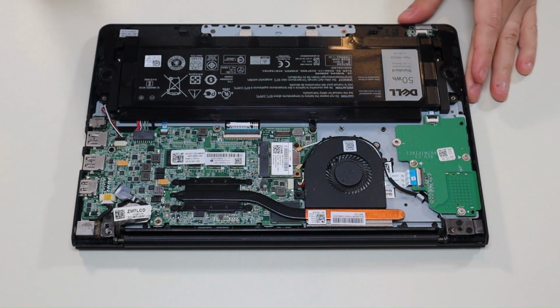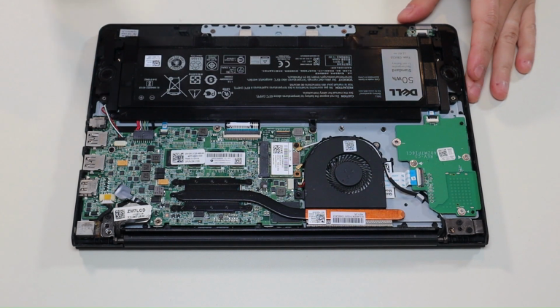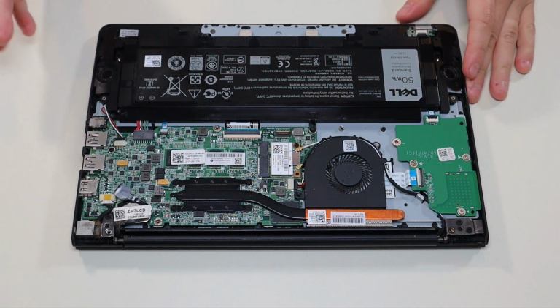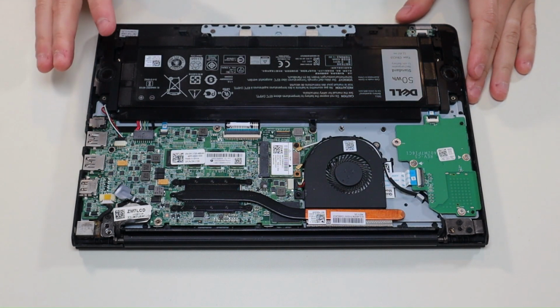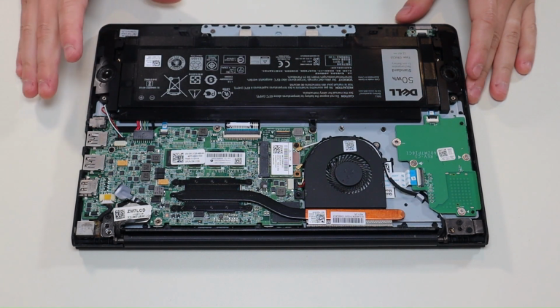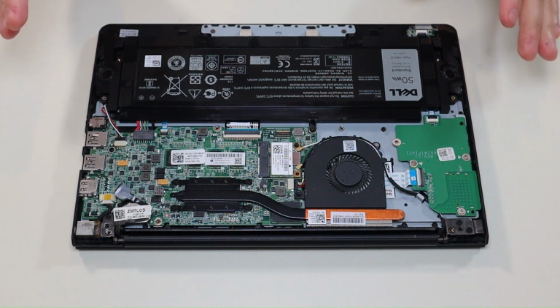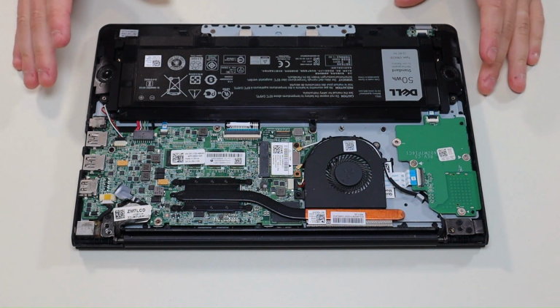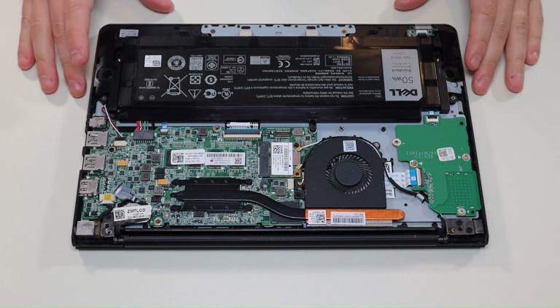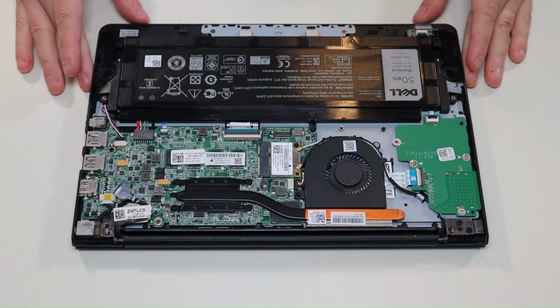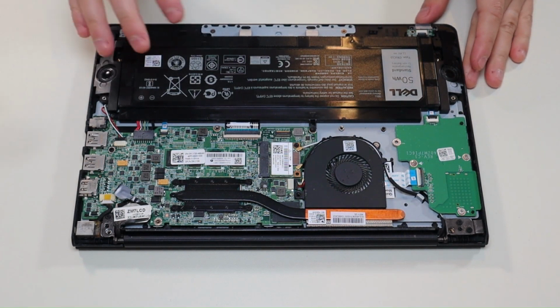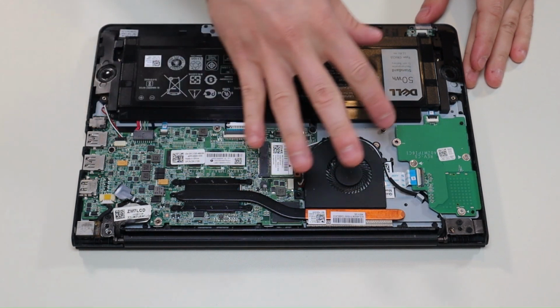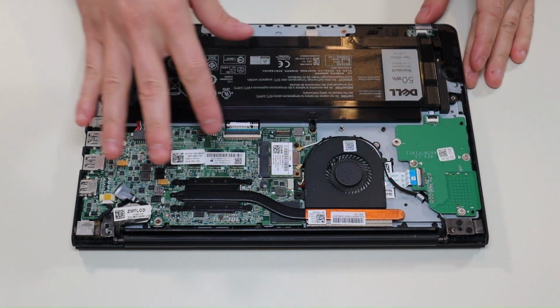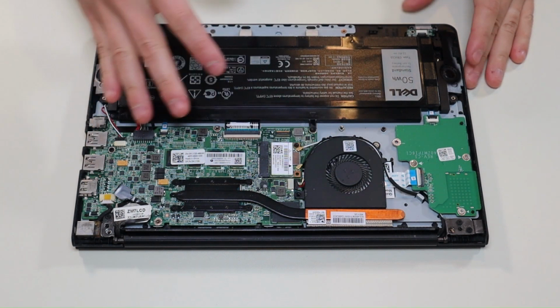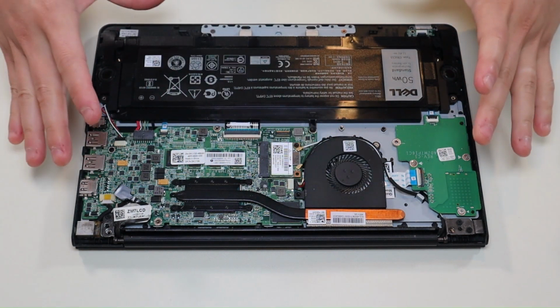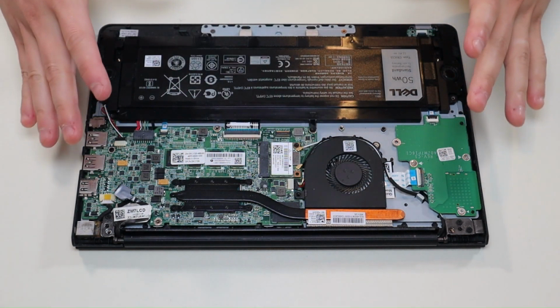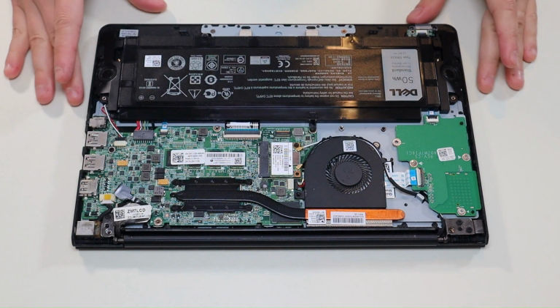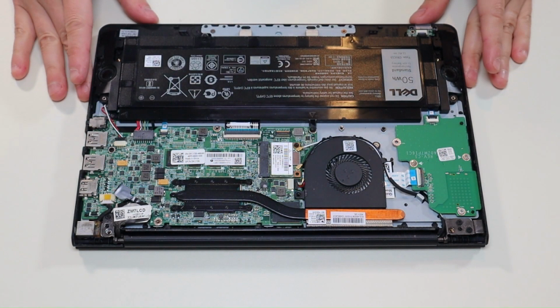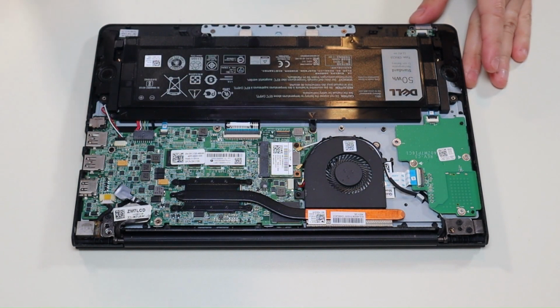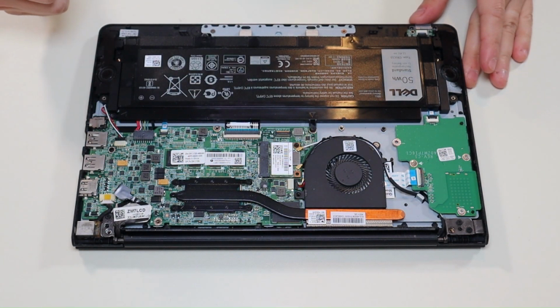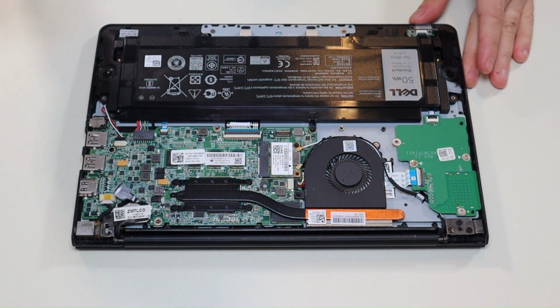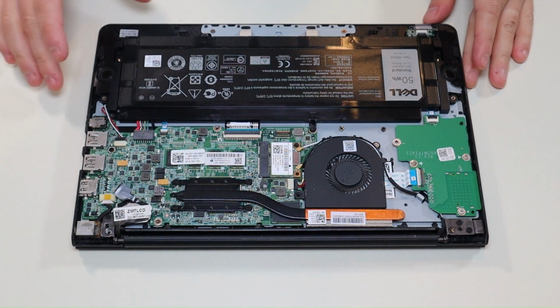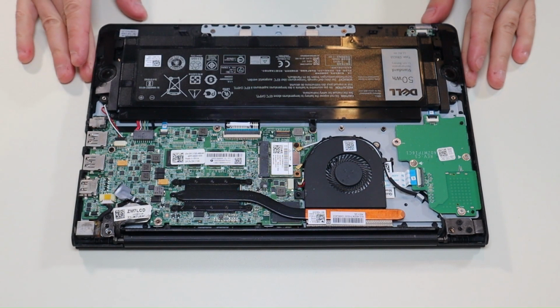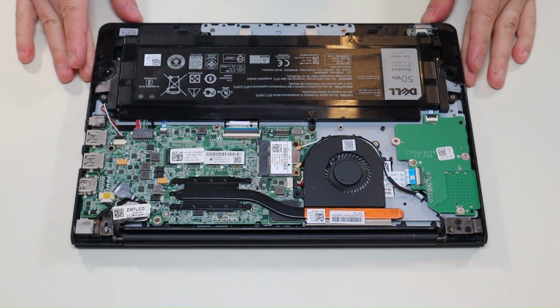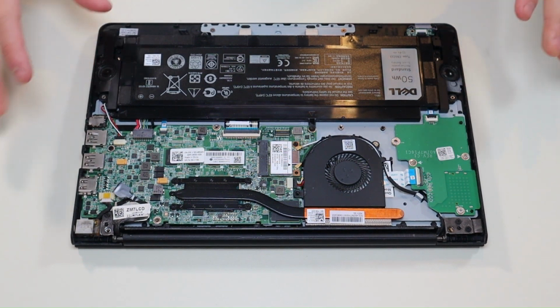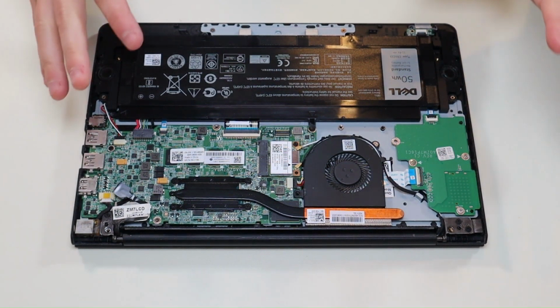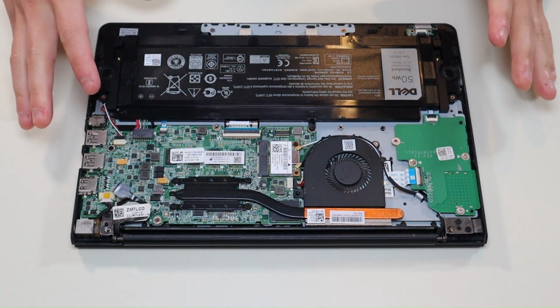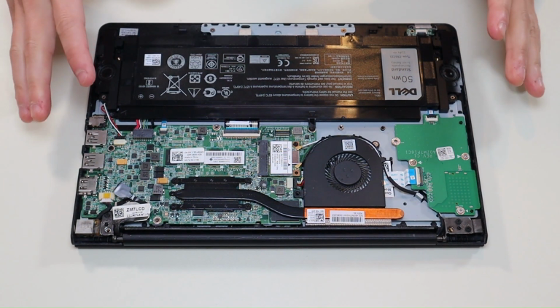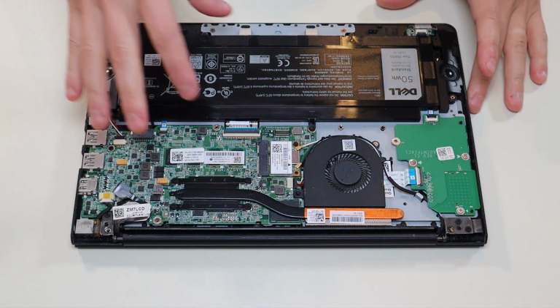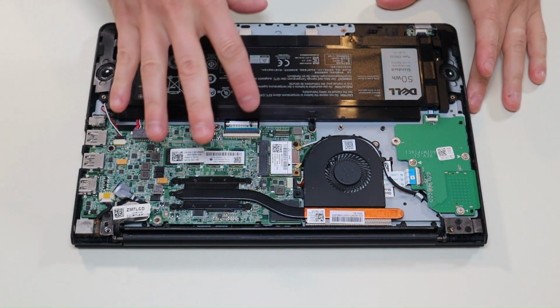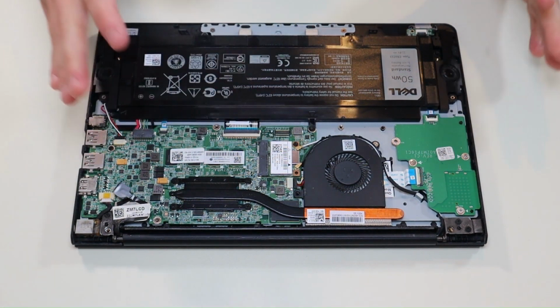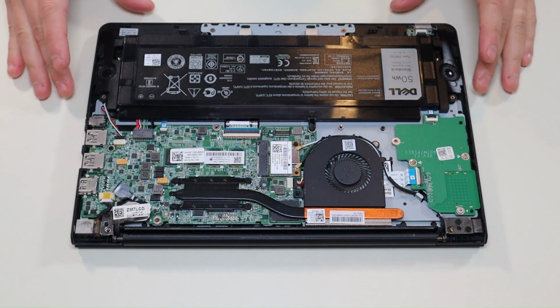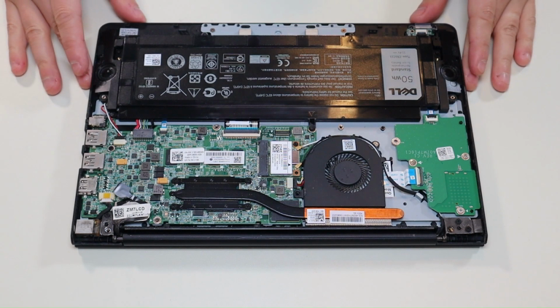If you need any help with tools or supplies for your computer project, as well as any replacement parts for this specific model computer, there'll be a link above and also below in the description where all those tools, supplies, and replacement parts will be in one list.